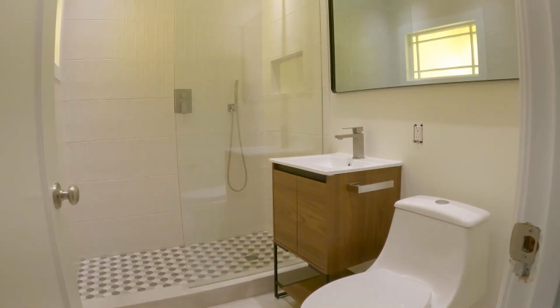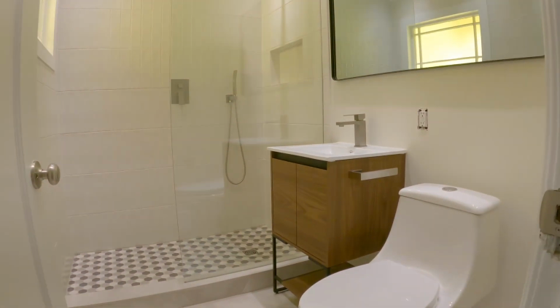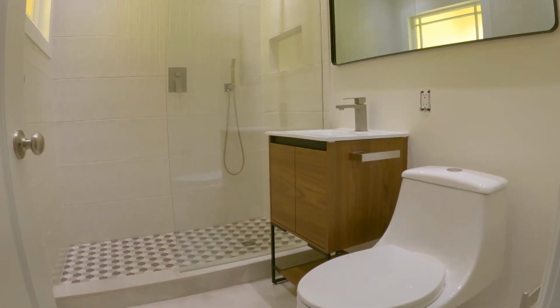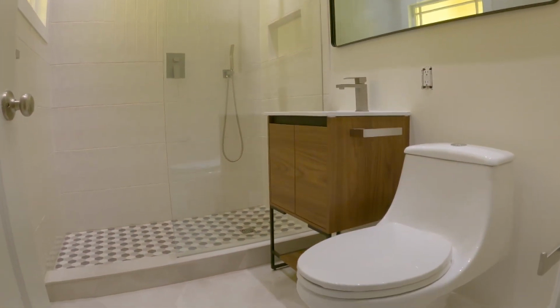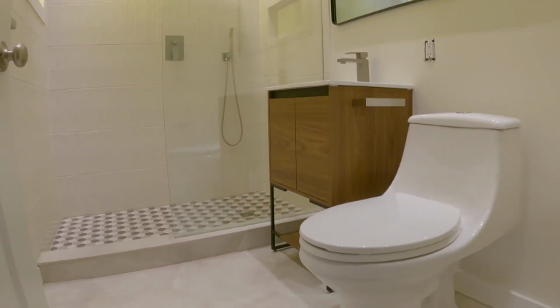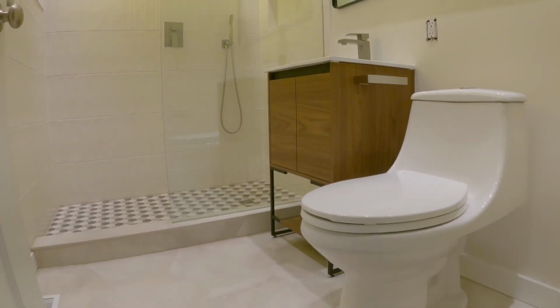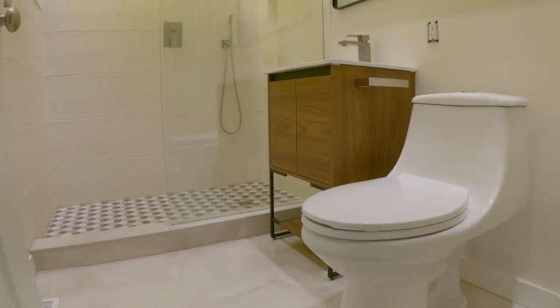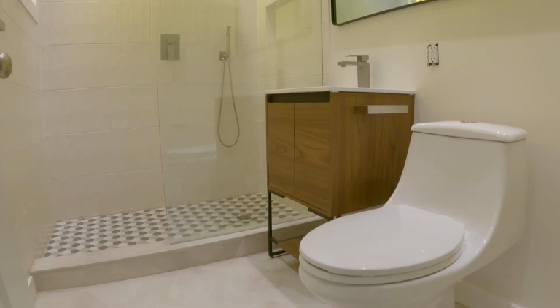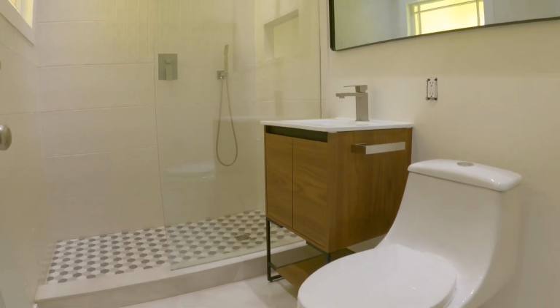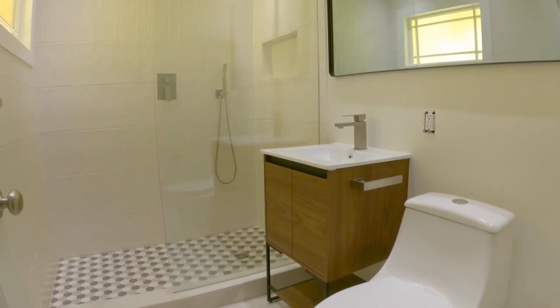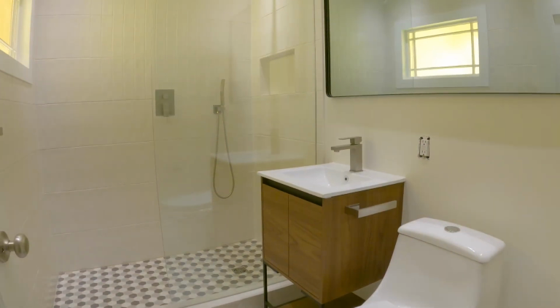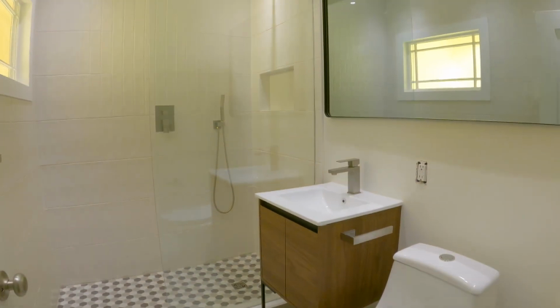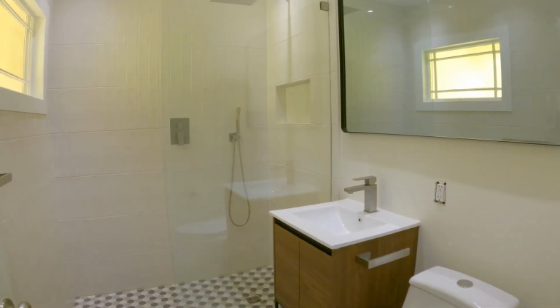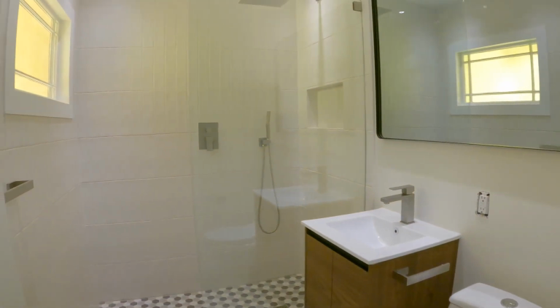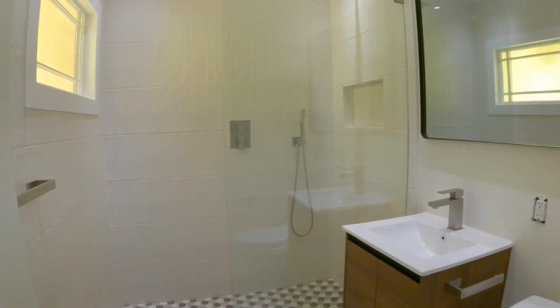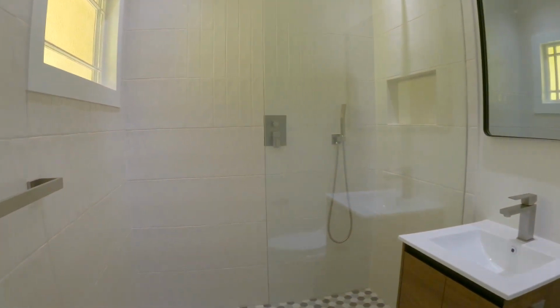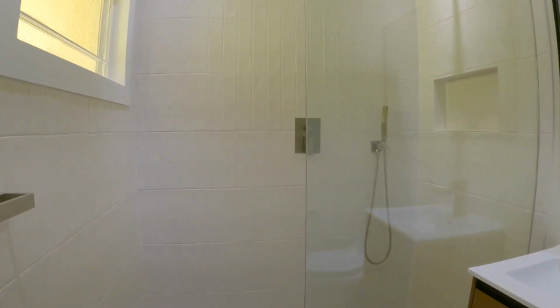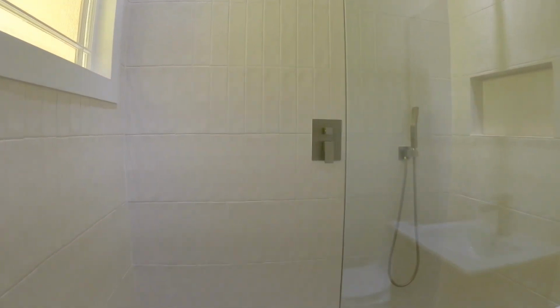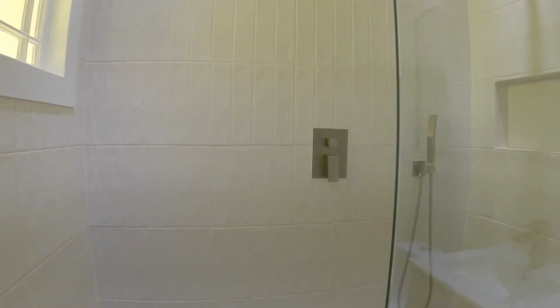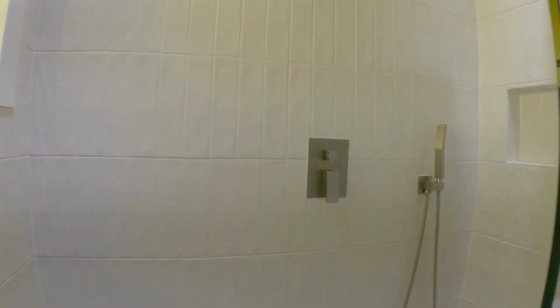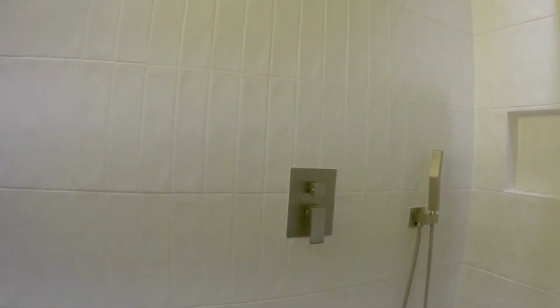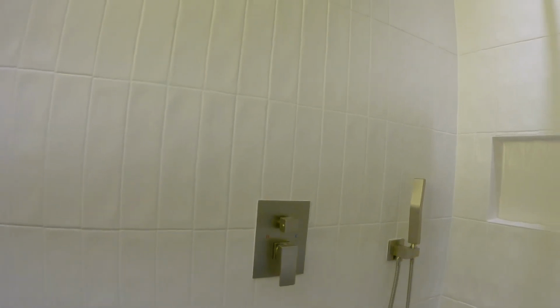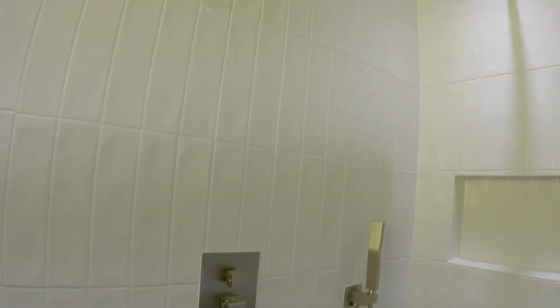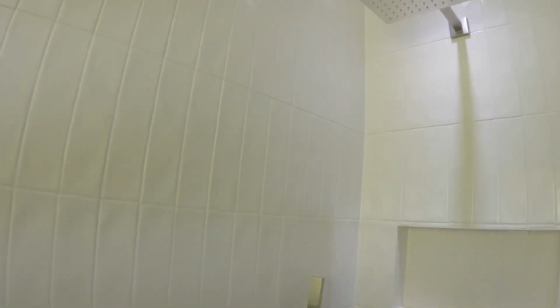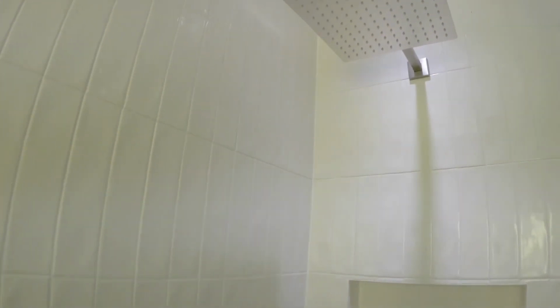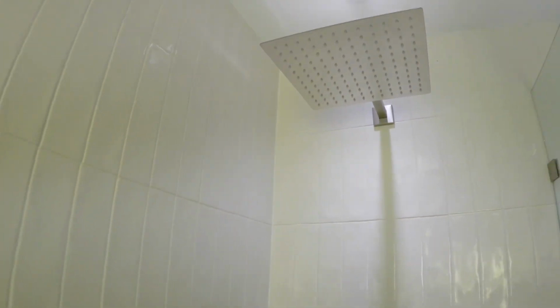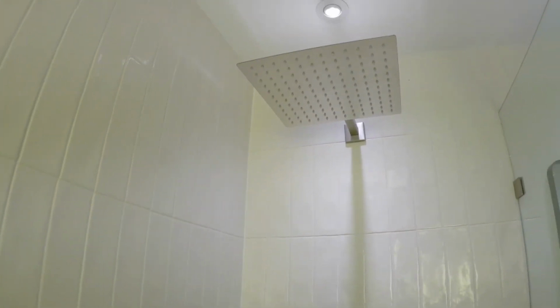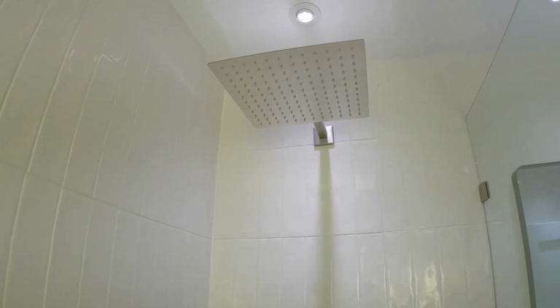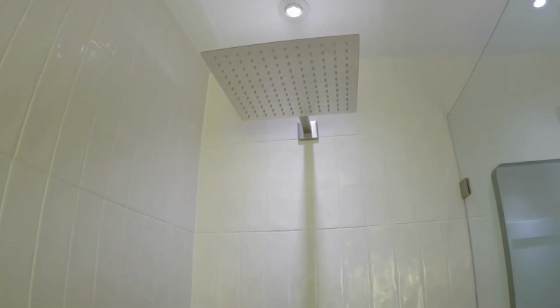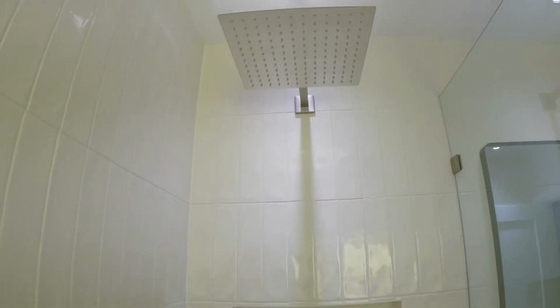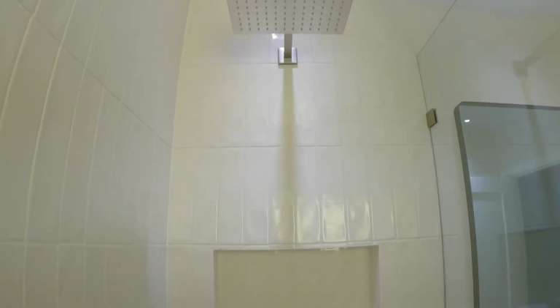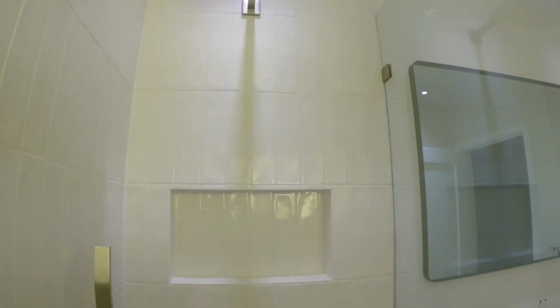Here's your full bathroom. This has been completely renovated, beautifully redone. You have a glass door here with a very large, modern shower head.